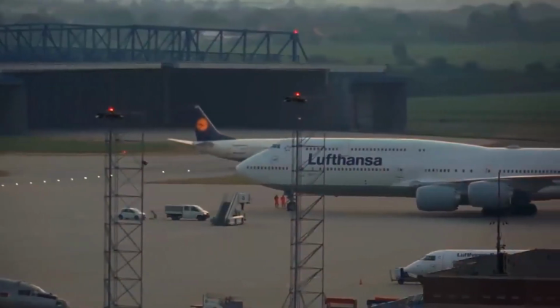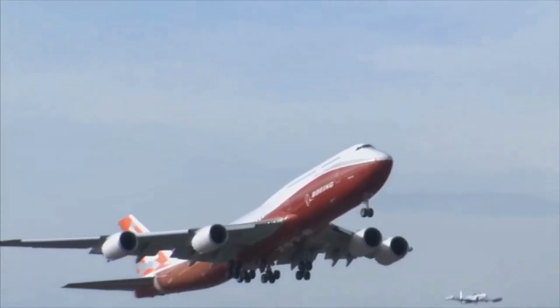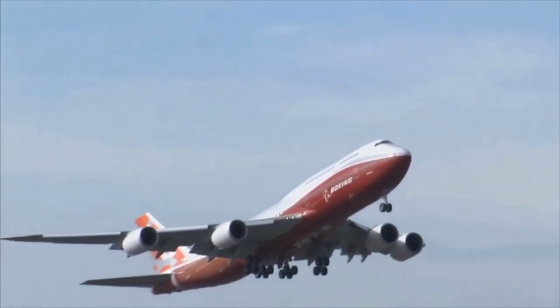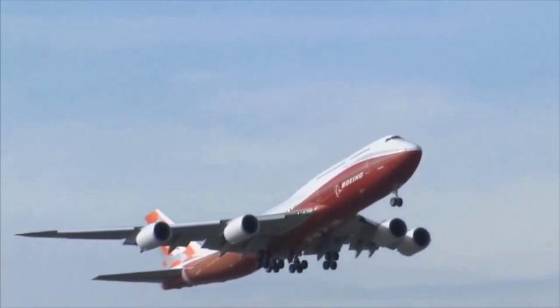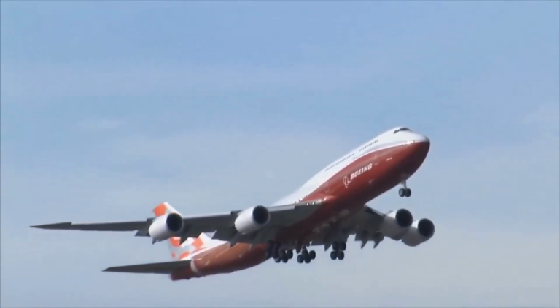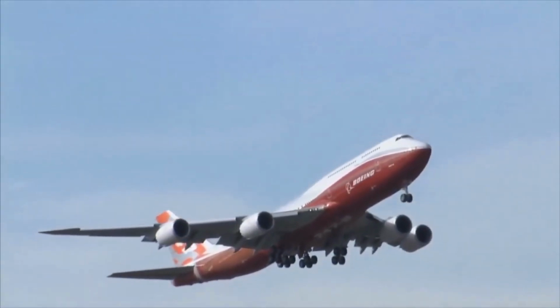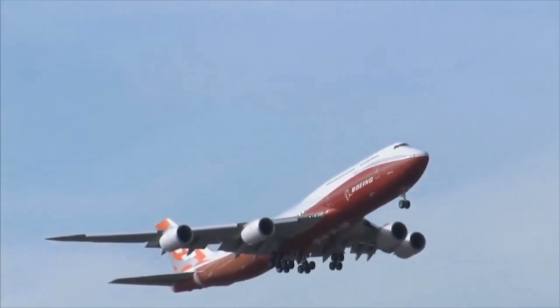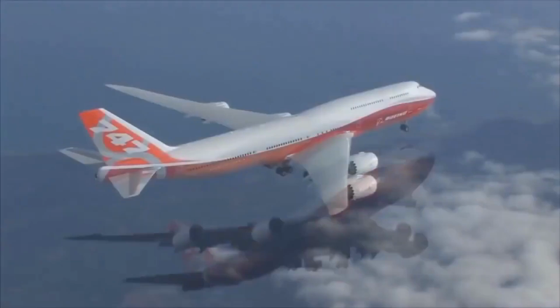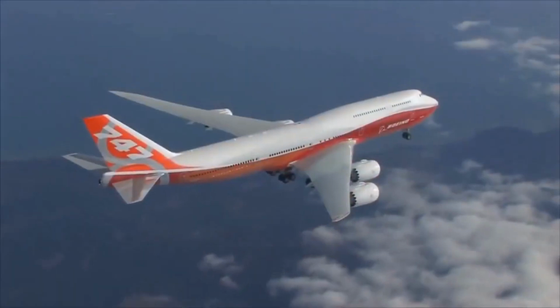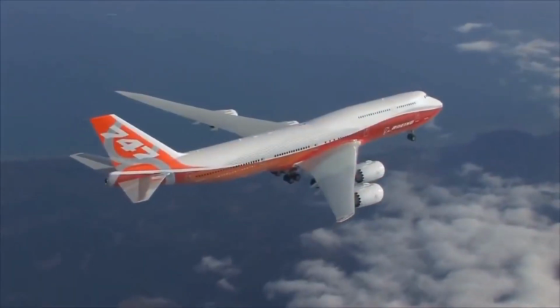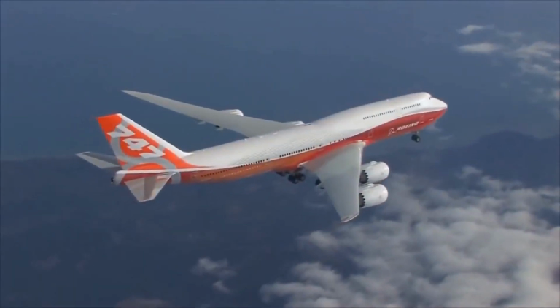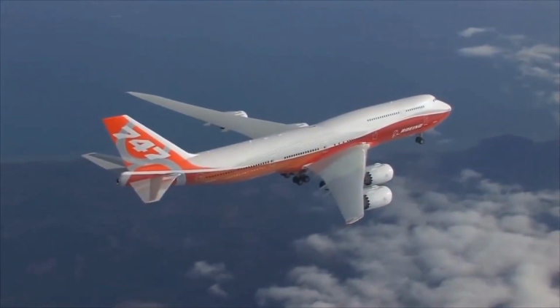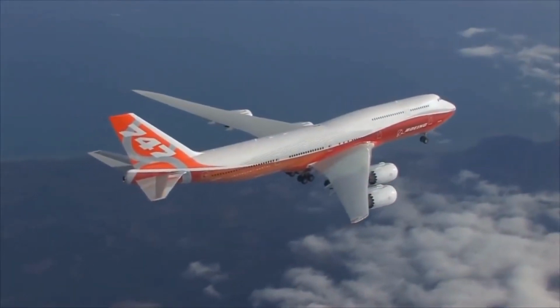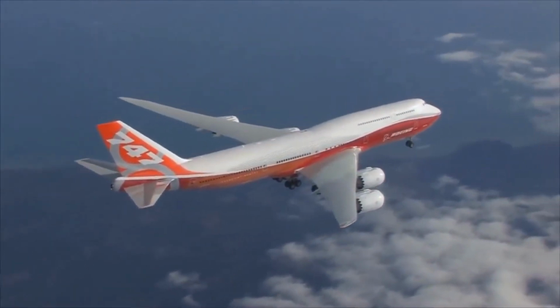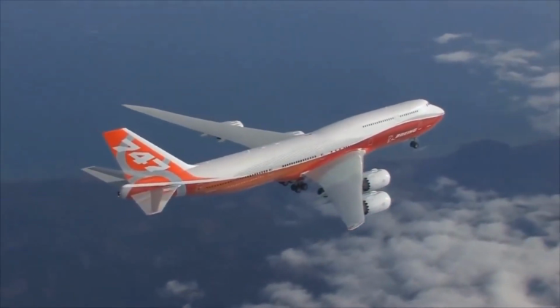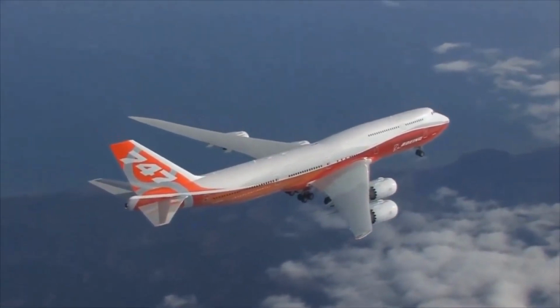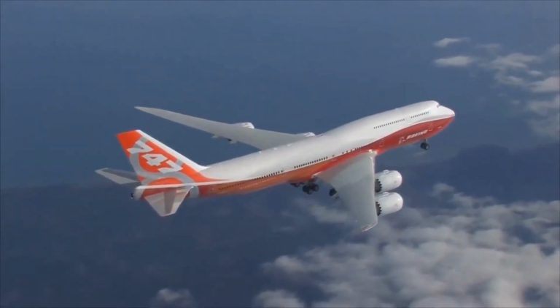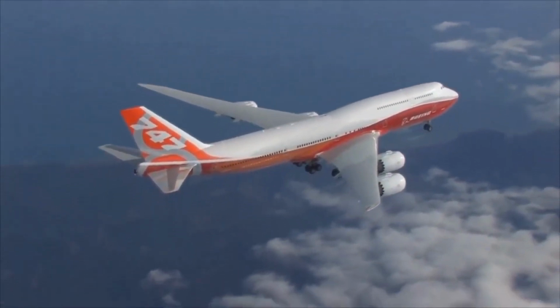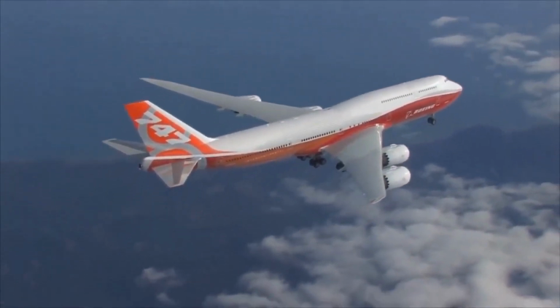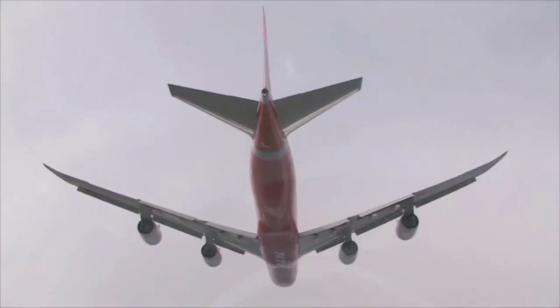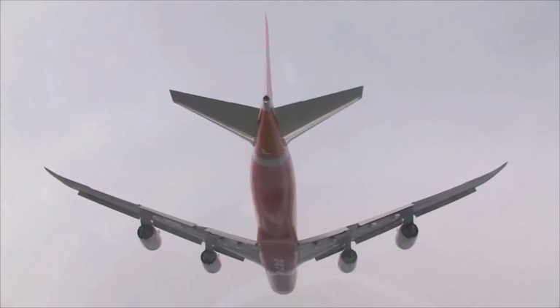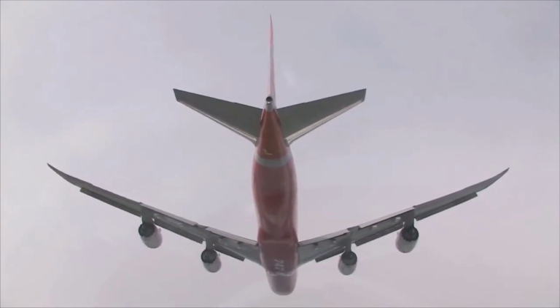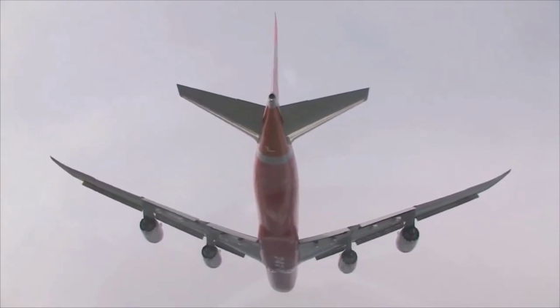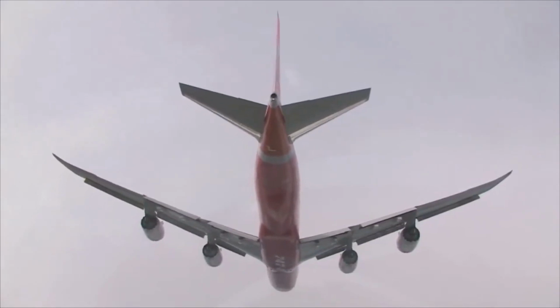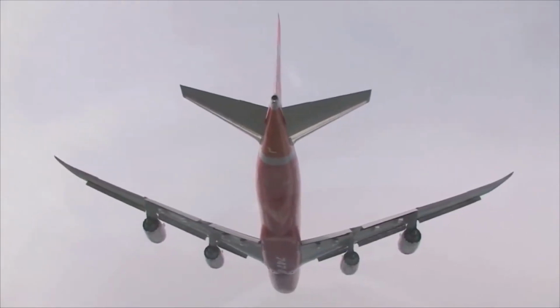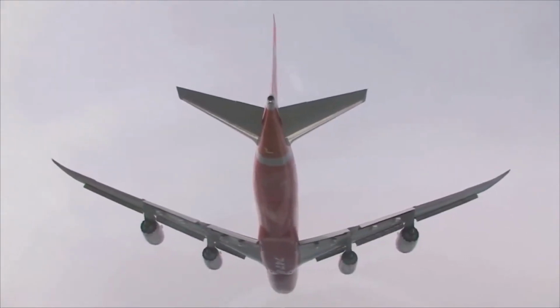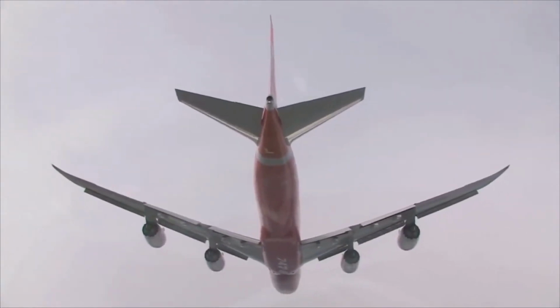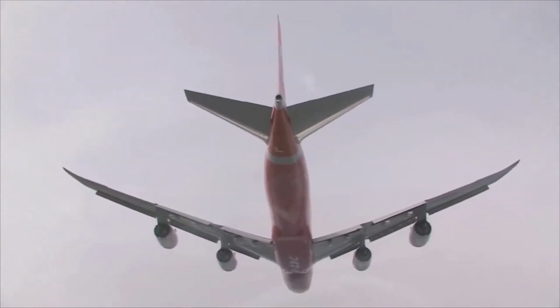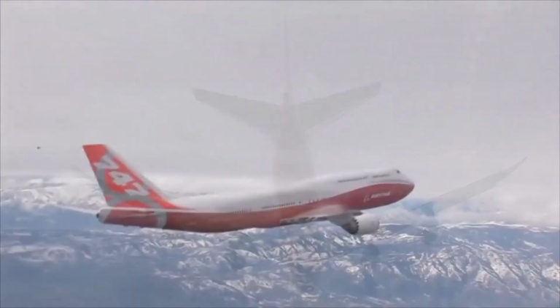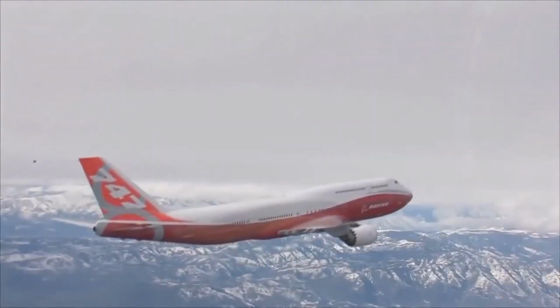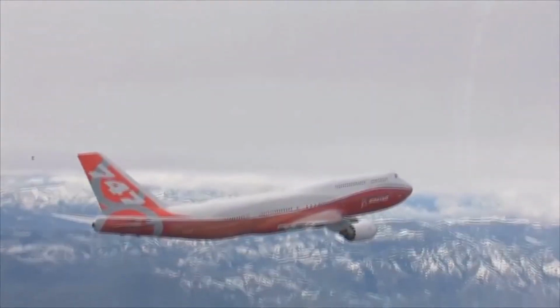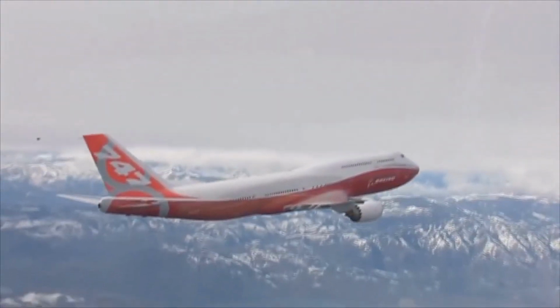The latest version, the 747-8, features a longer body, improved engines, and advanced avionics, making it one of the most advanced and efficient commercial planes in the sky.